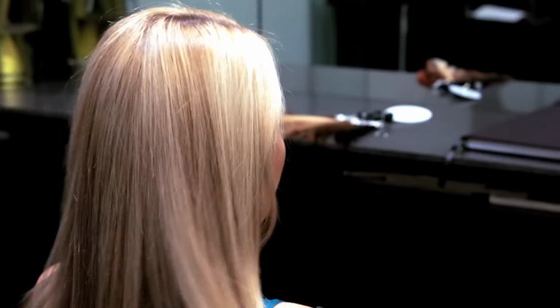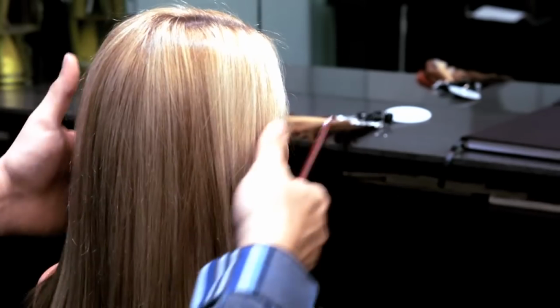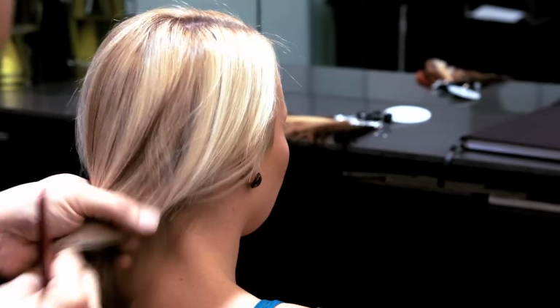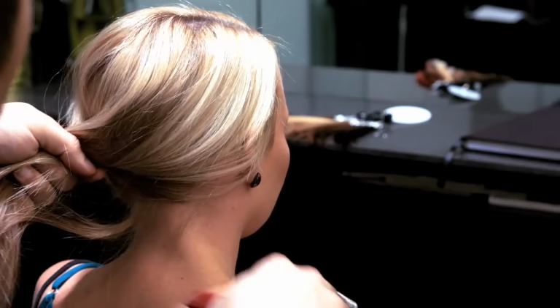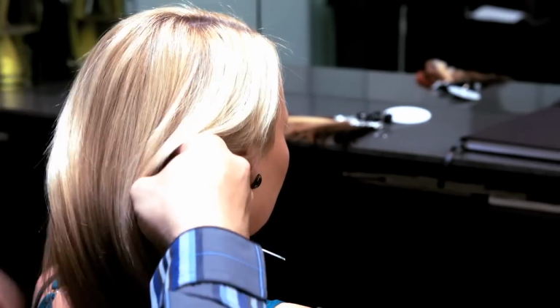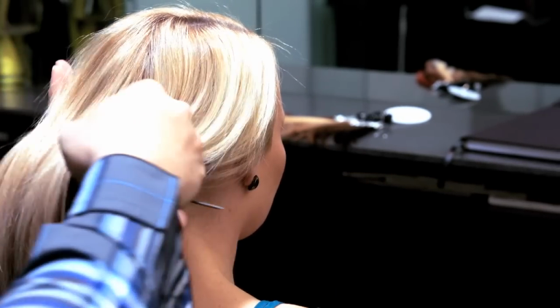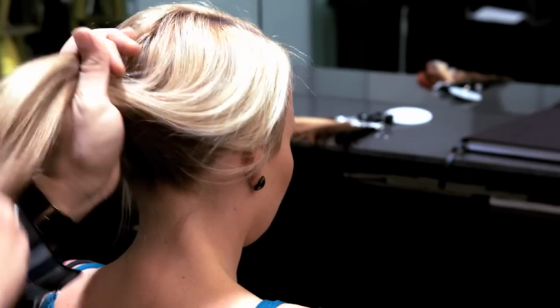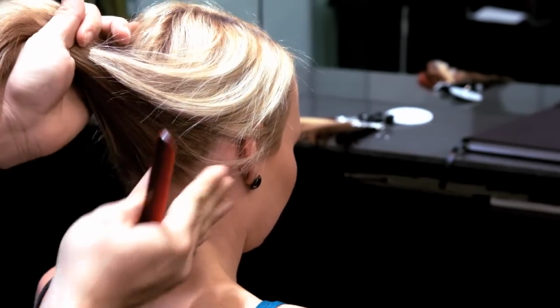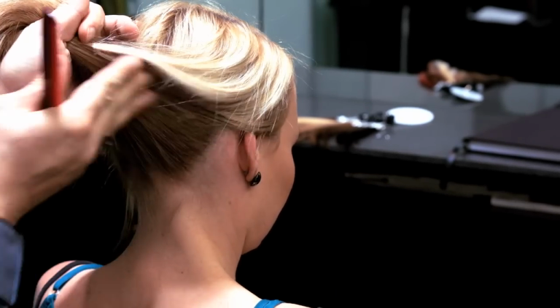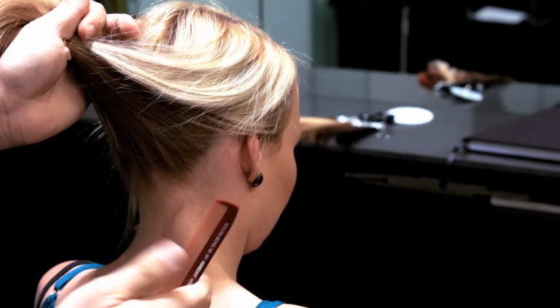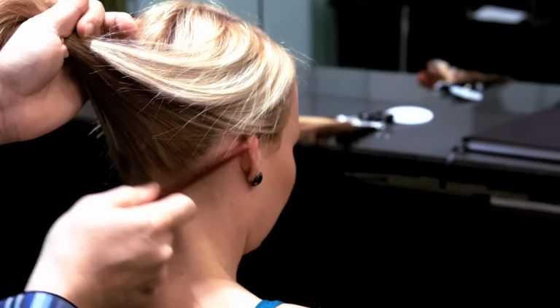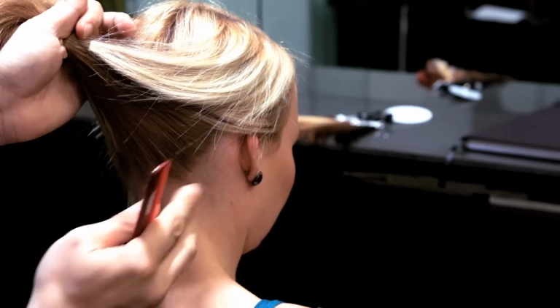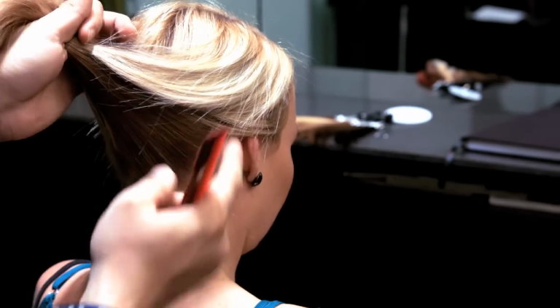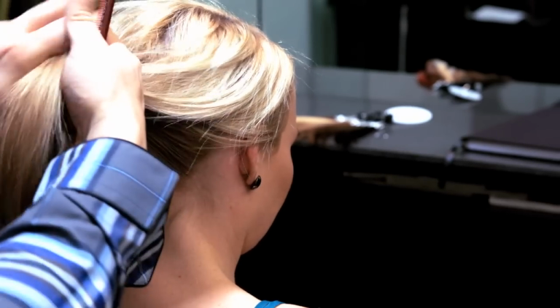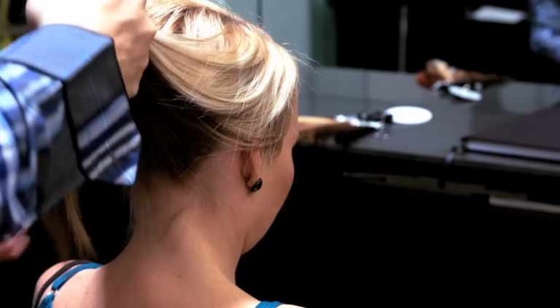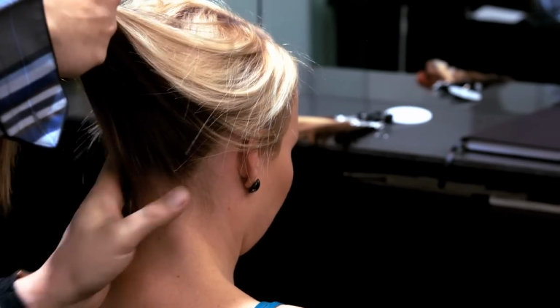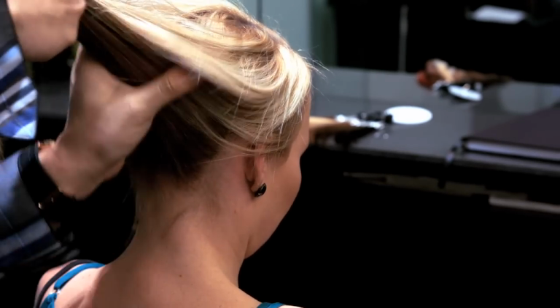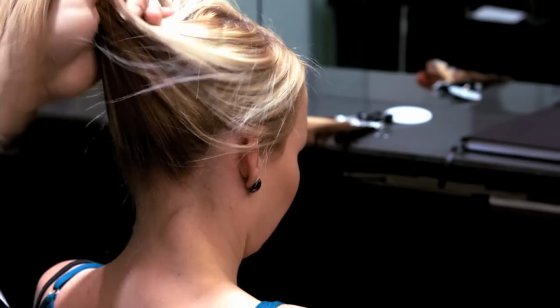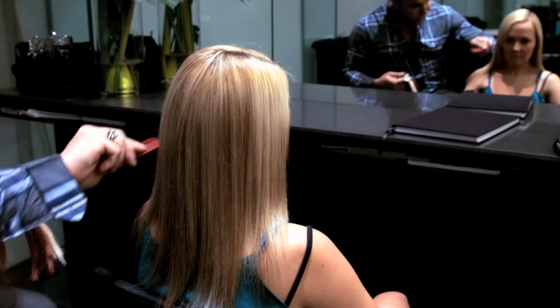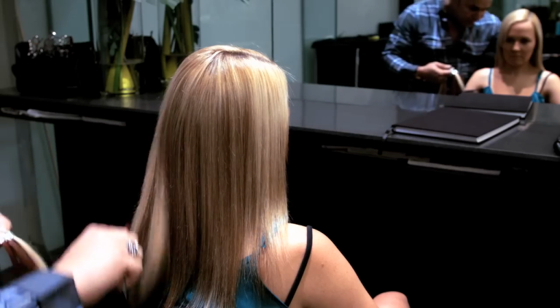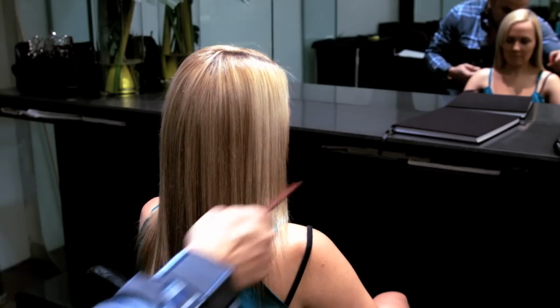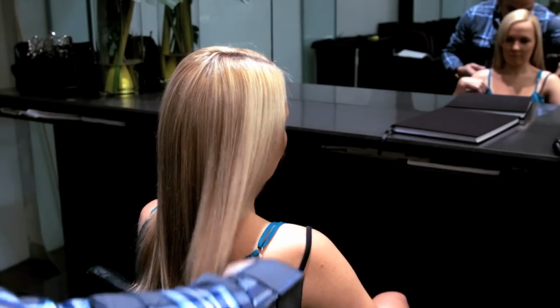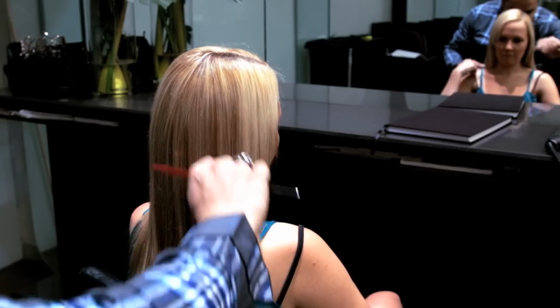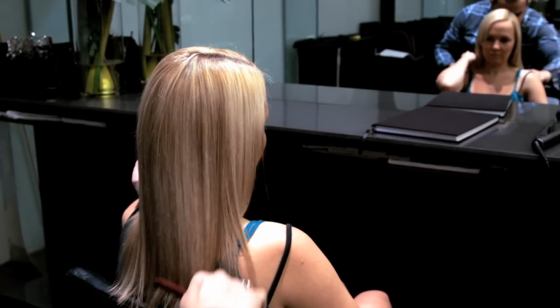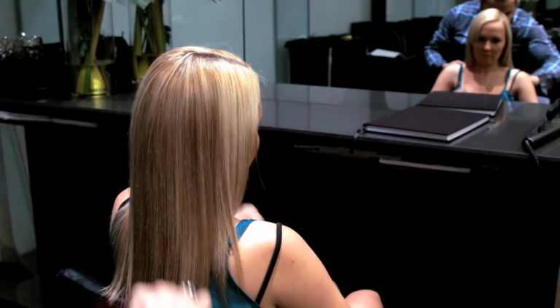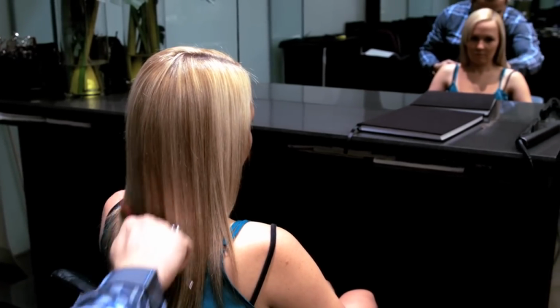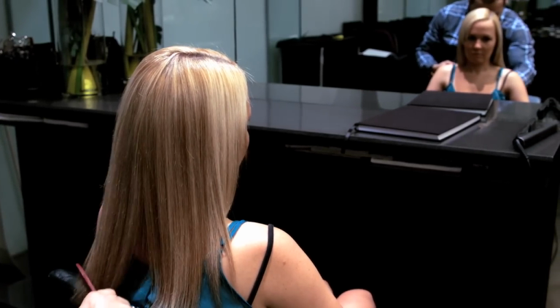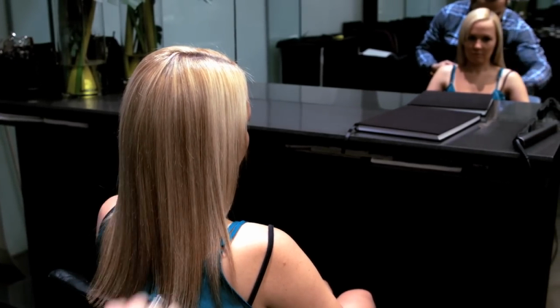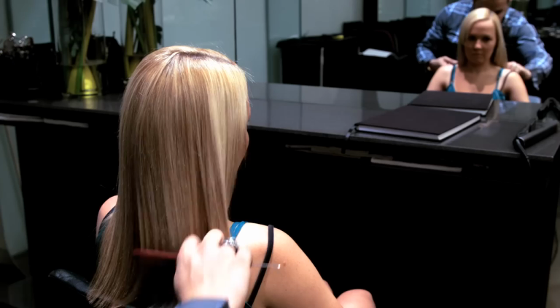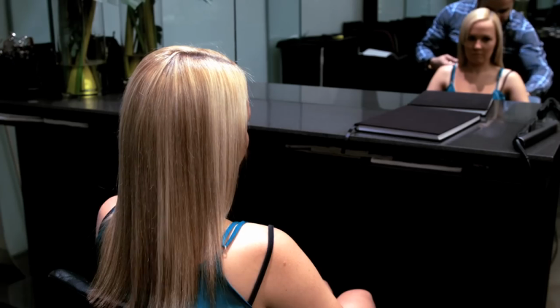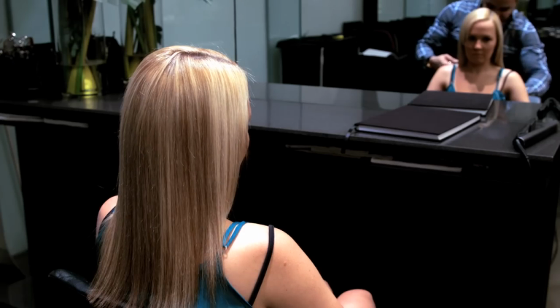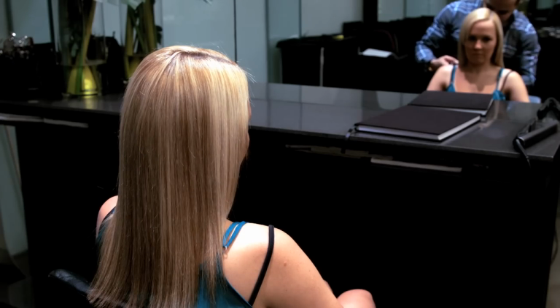Step 1. Ensure that your client's hair has been freshly washed. Make sure that conditioner wasn't applied directly to the roots. It is important to make sure that your client's ends are not blunt — if they are, we highly recommend you soften them.